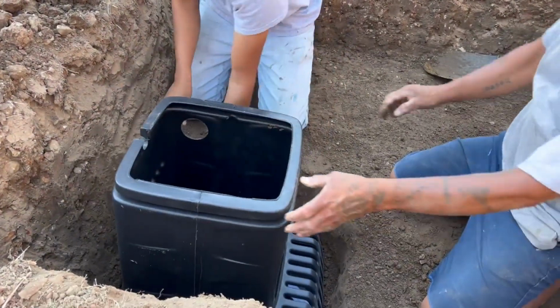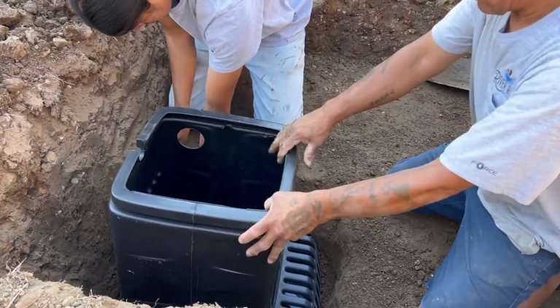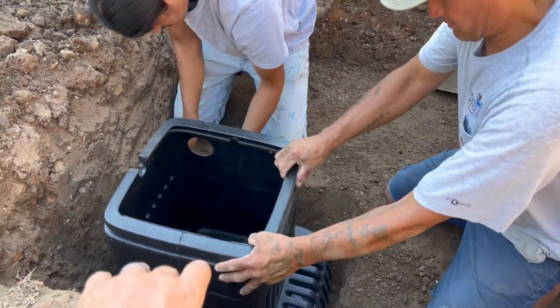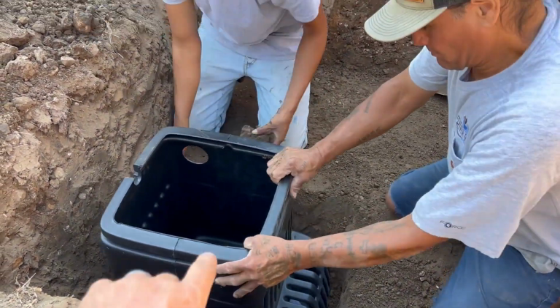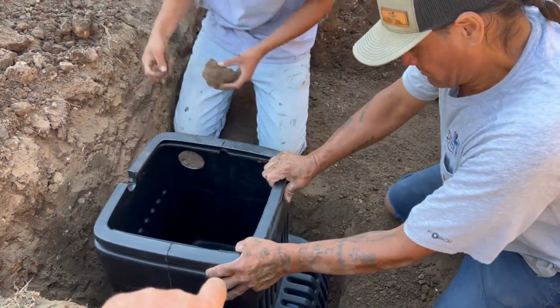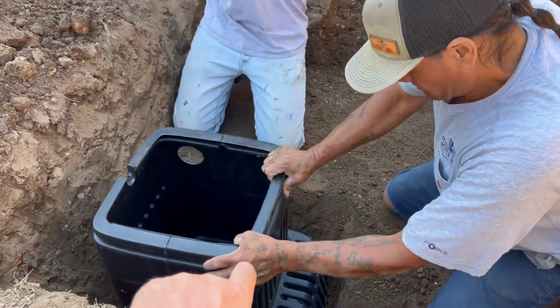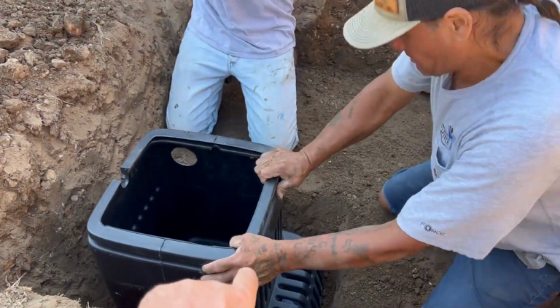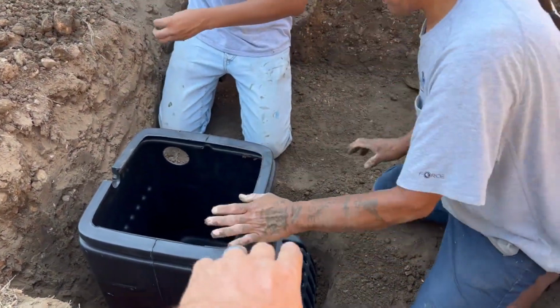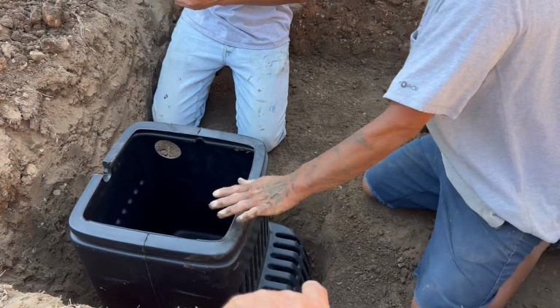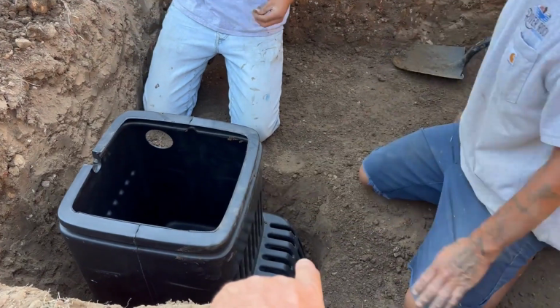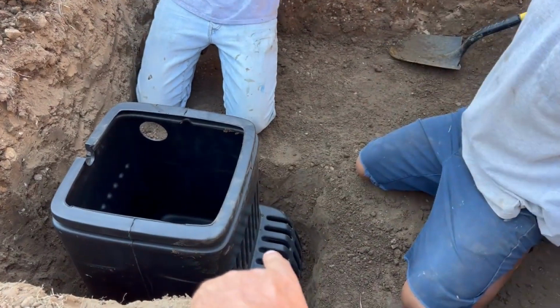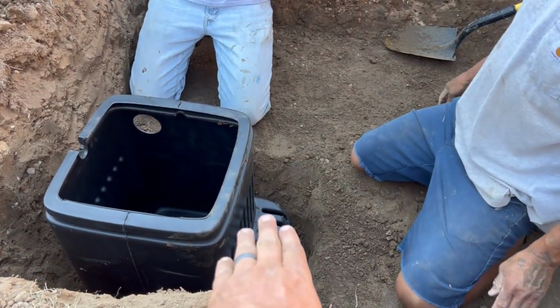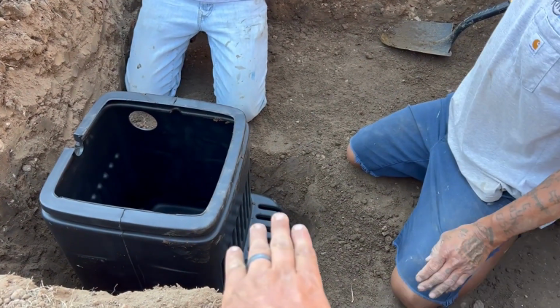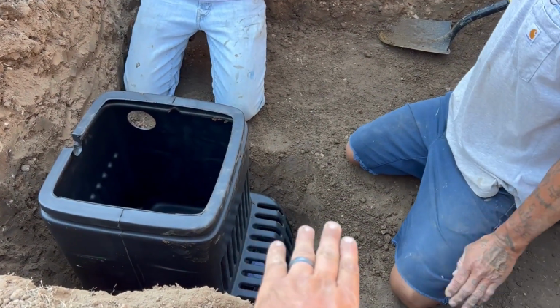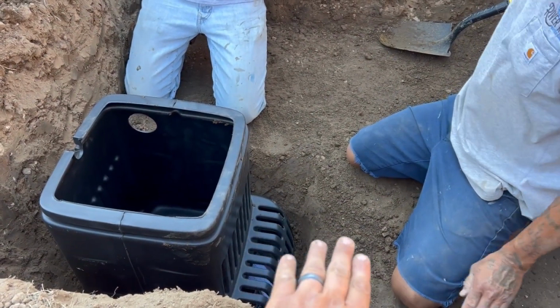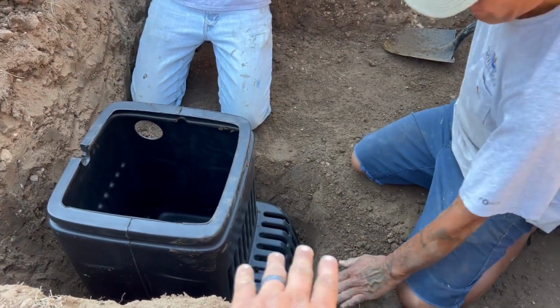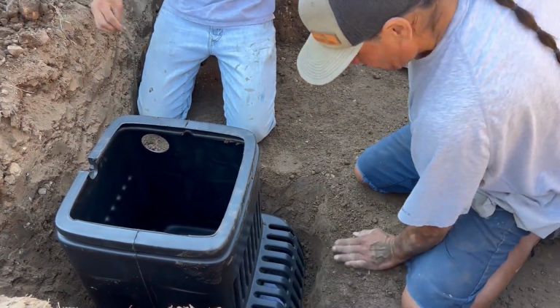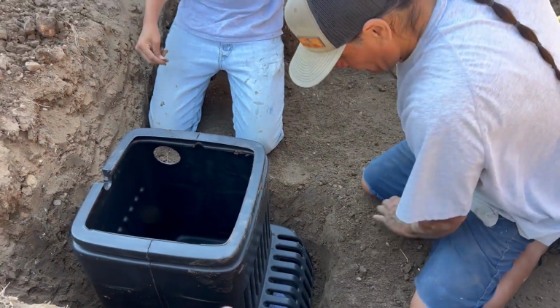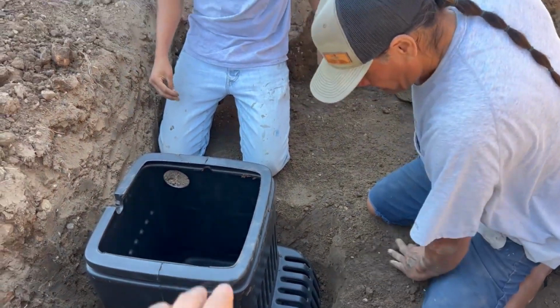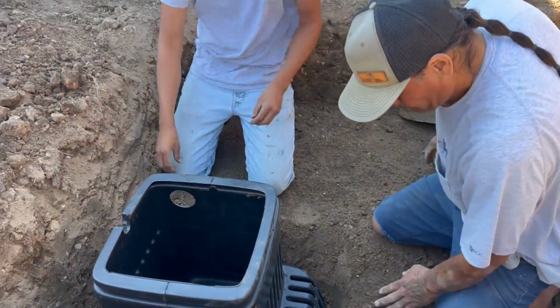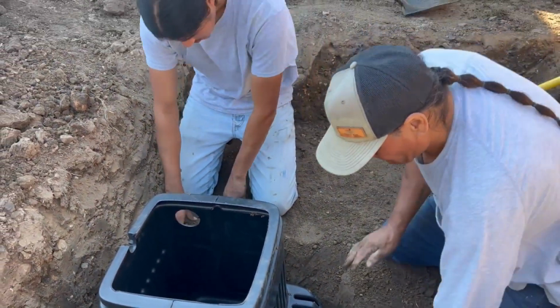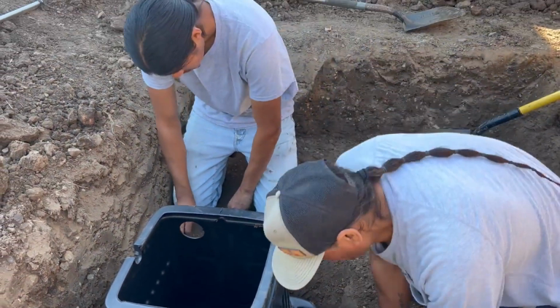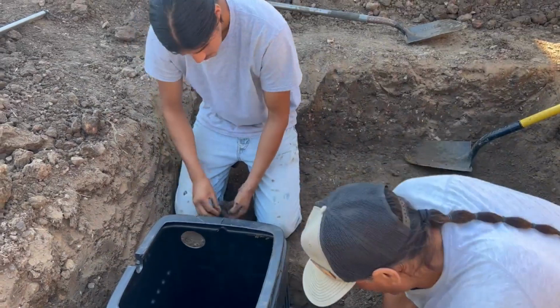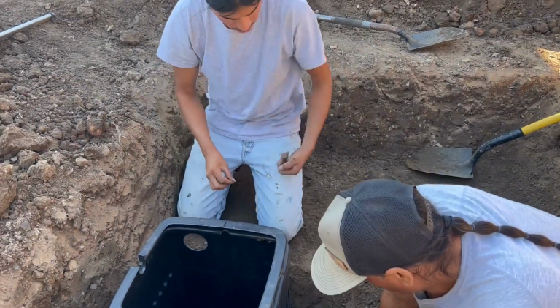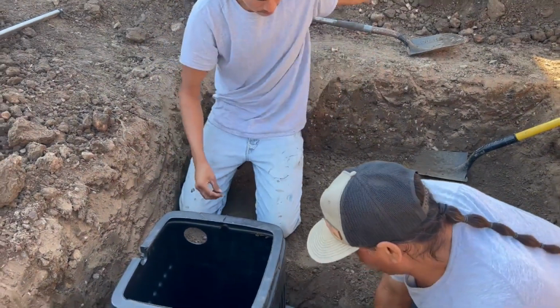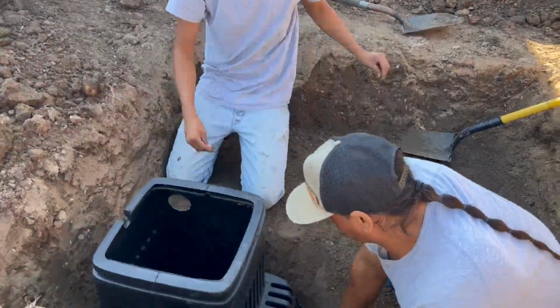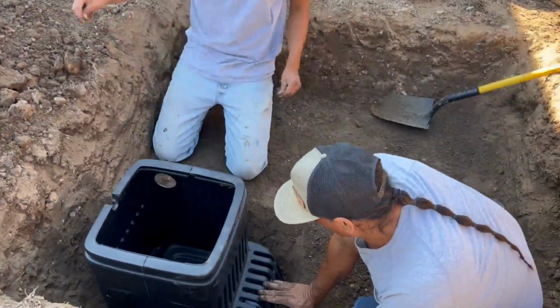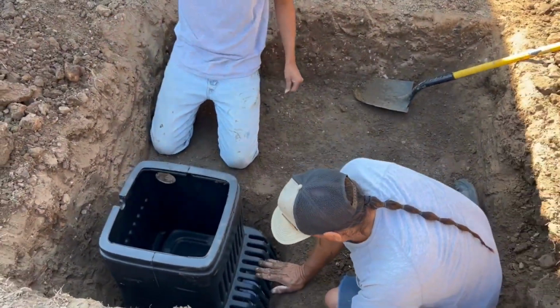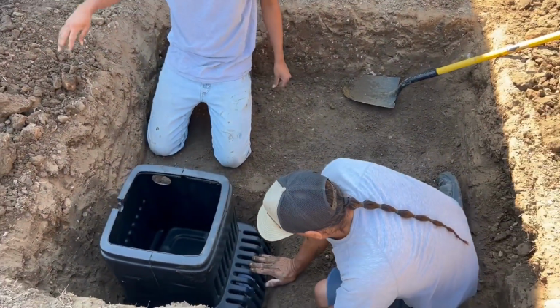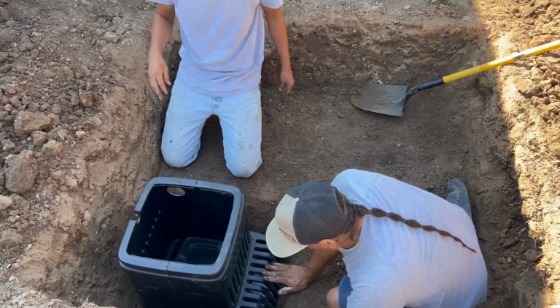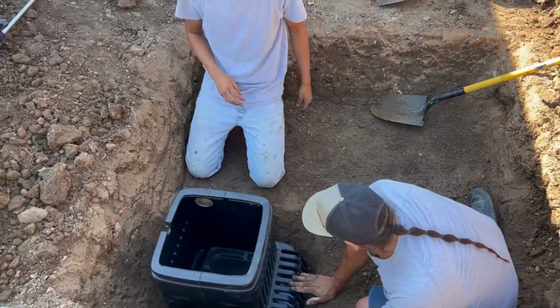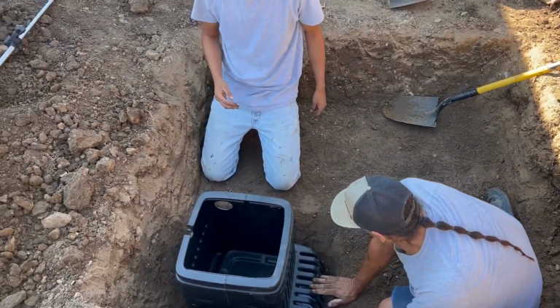They just gotta get that deep enough. The top of that boot needs to be leveled with this grade here, and then we'll get leveled up. Then we can start putting our underlay and liner in and start rocking it.